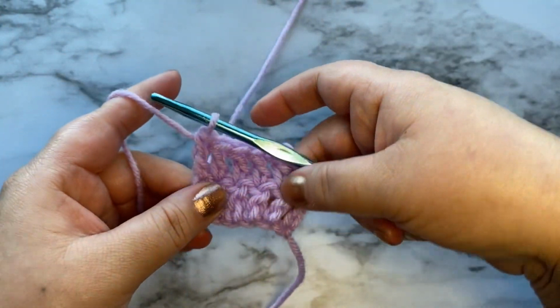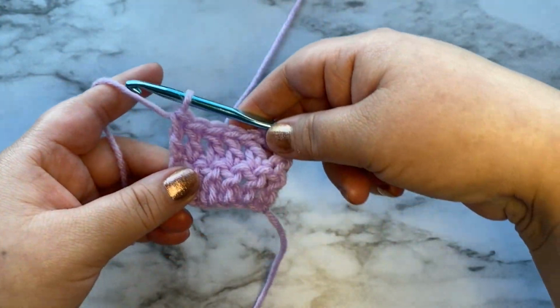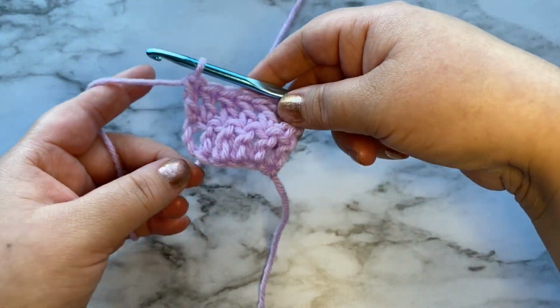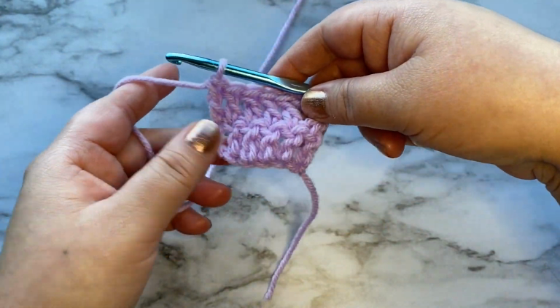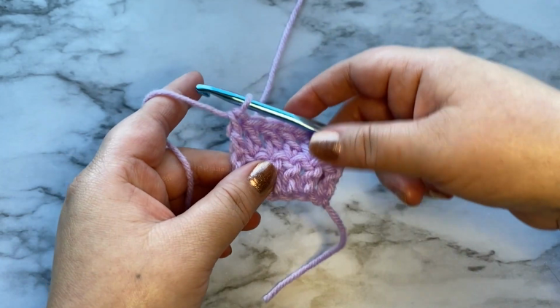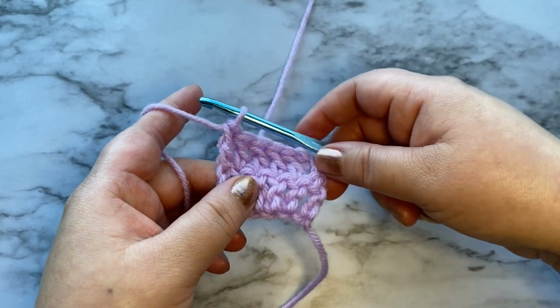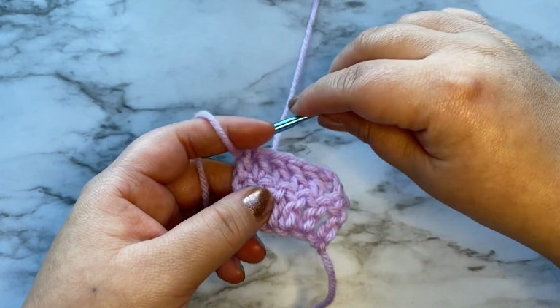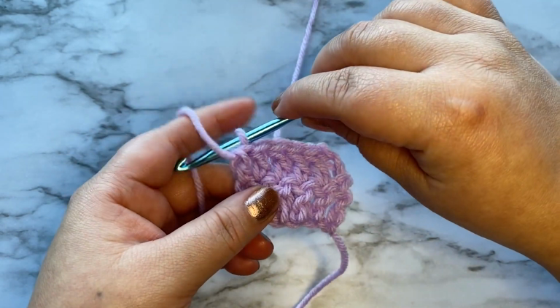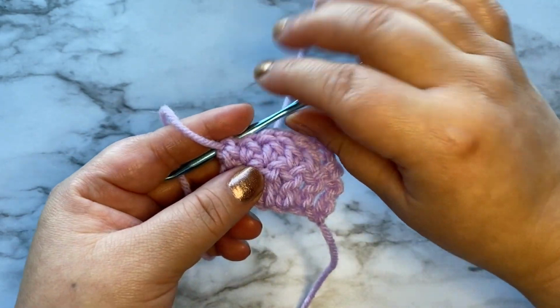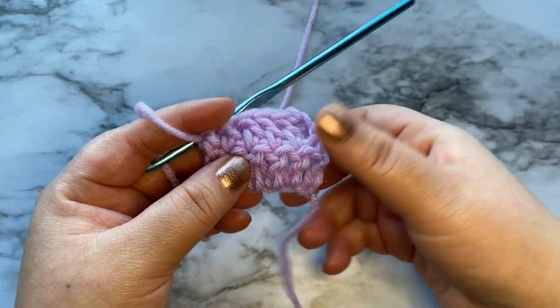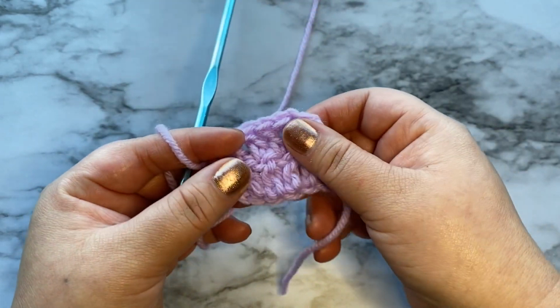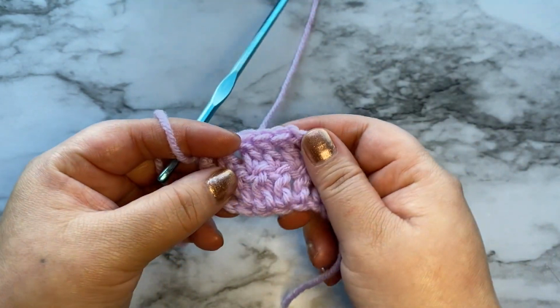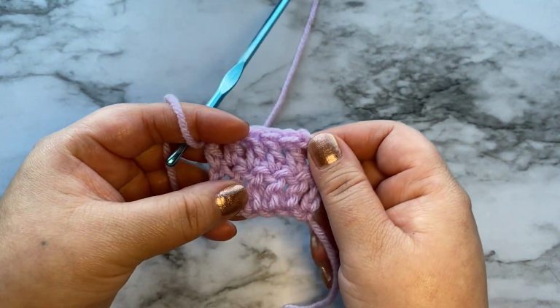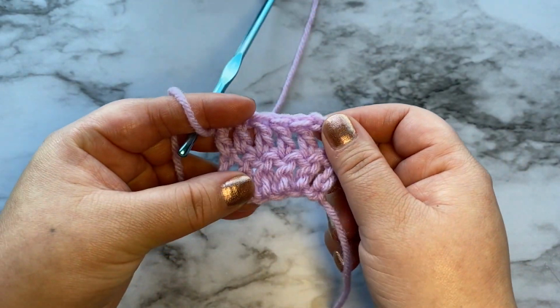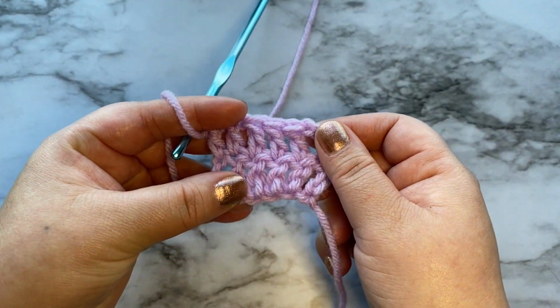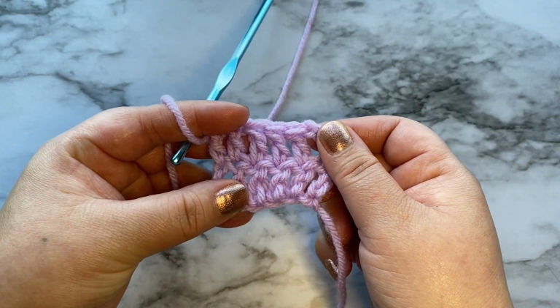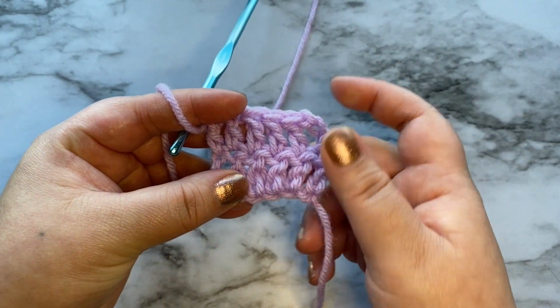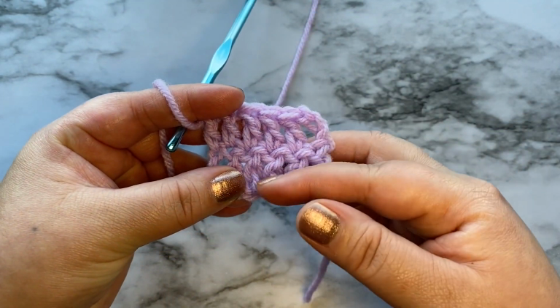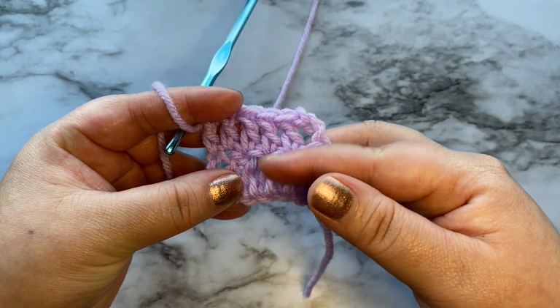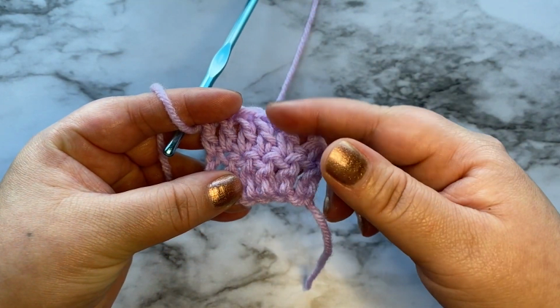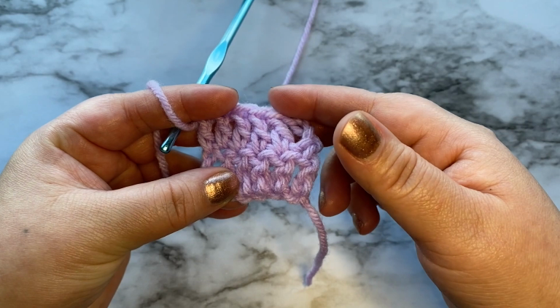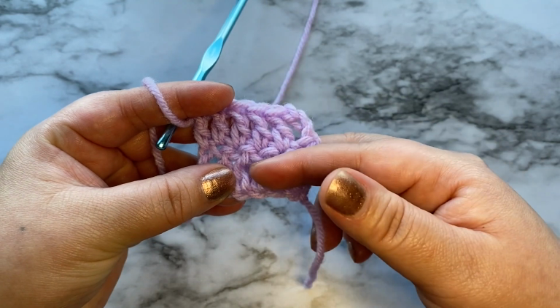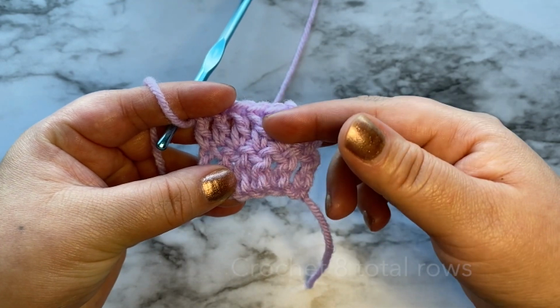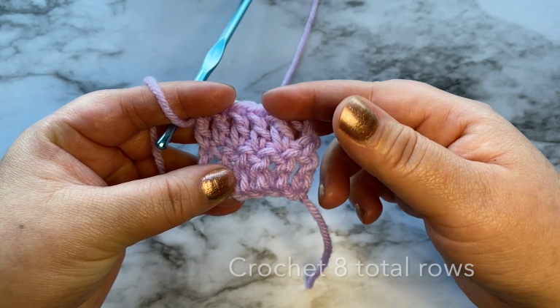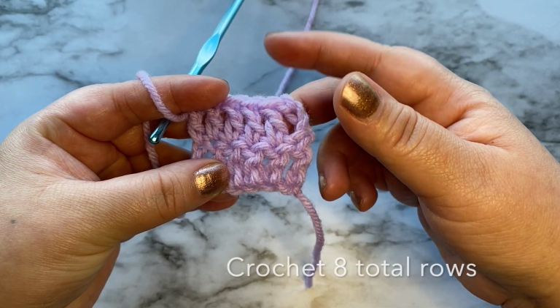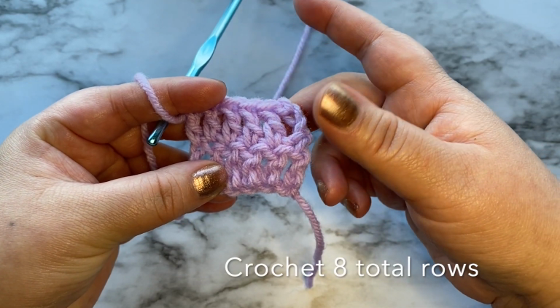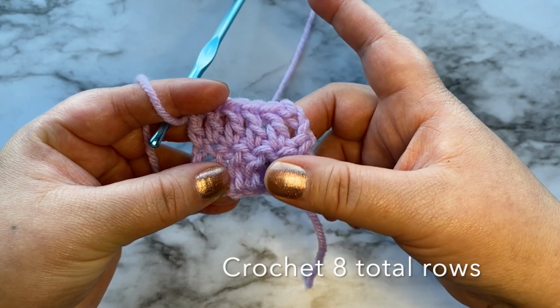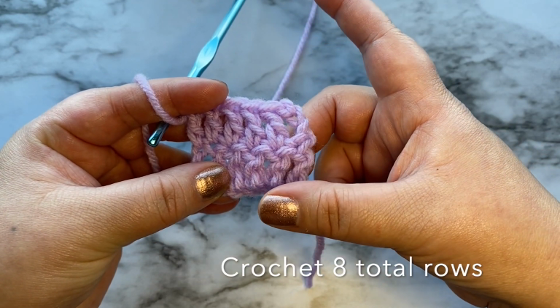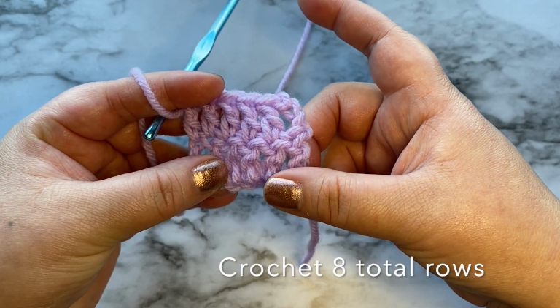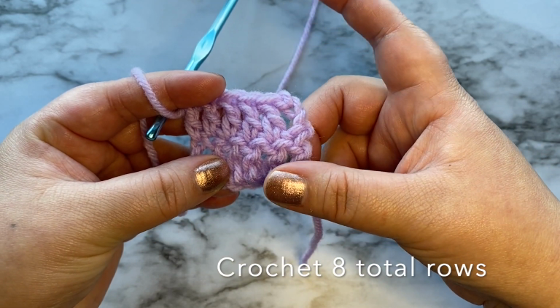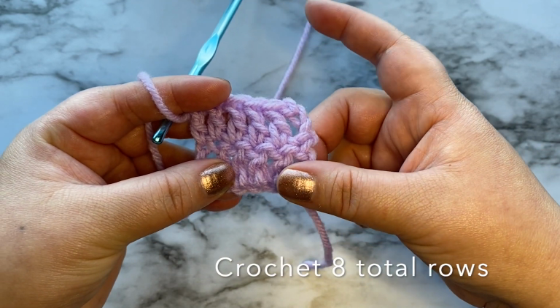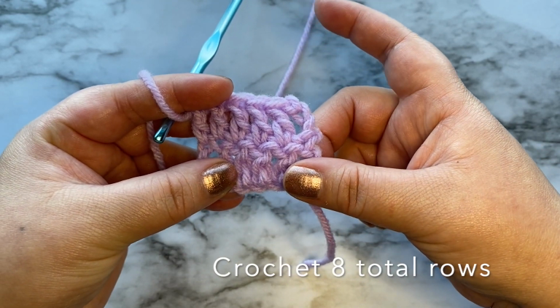So now we have two rows. You are going to continue to double crochet until you have reached eight rows.